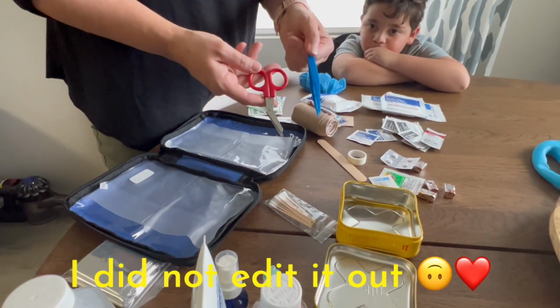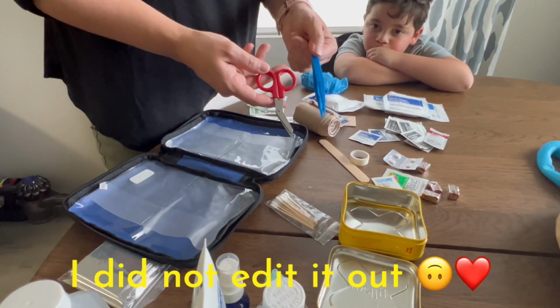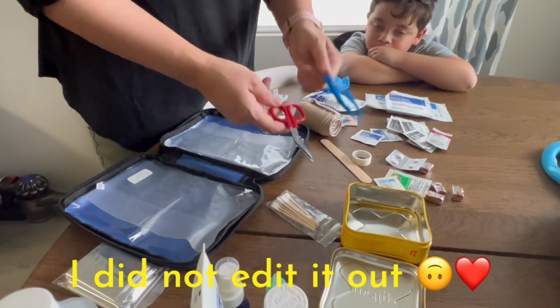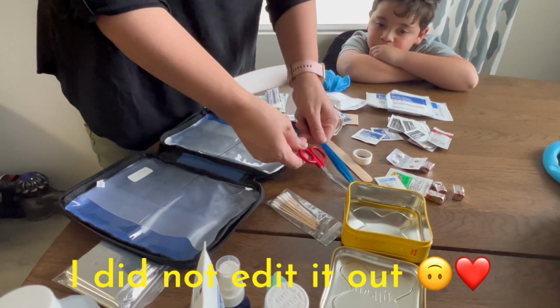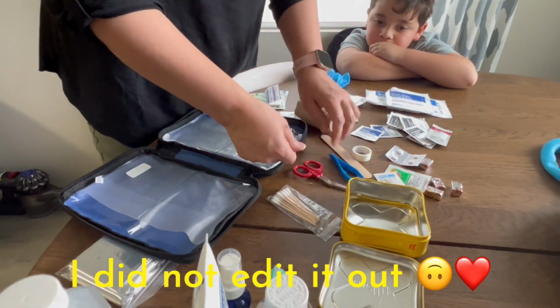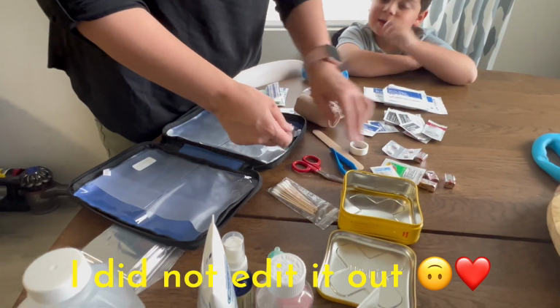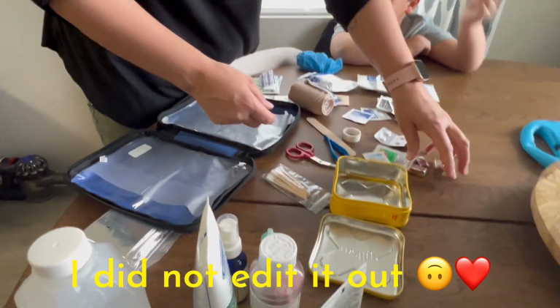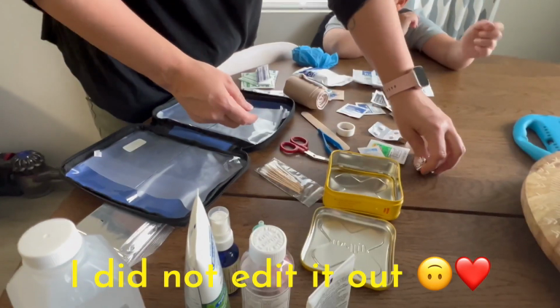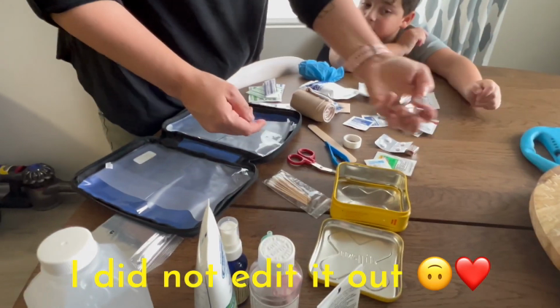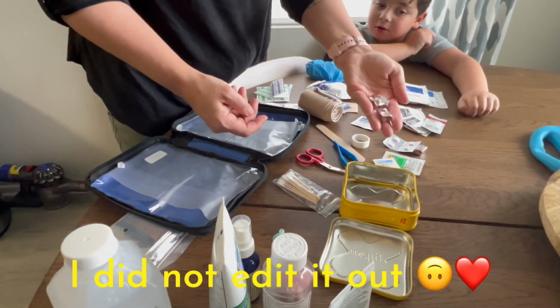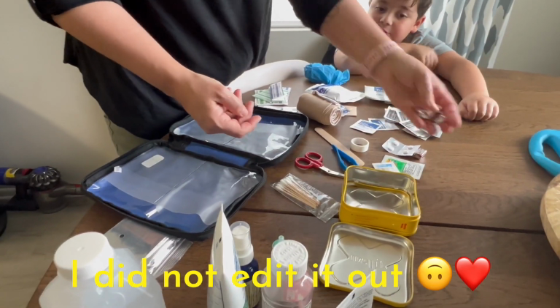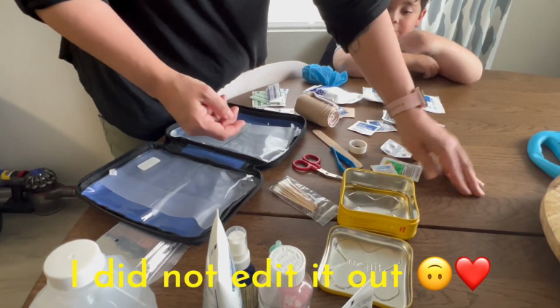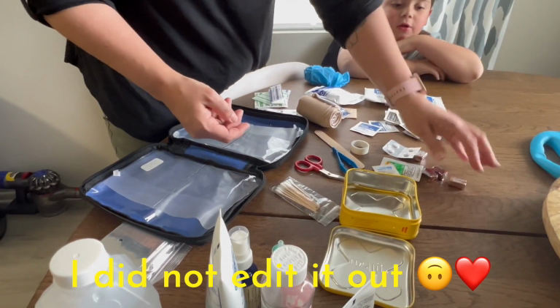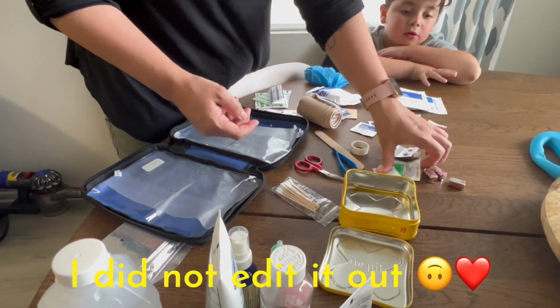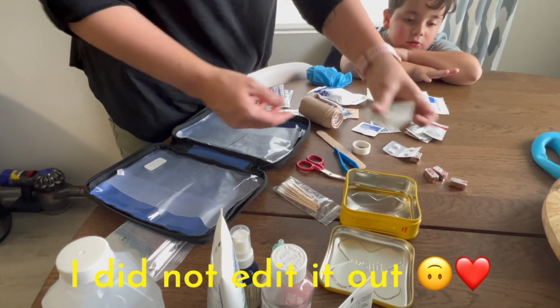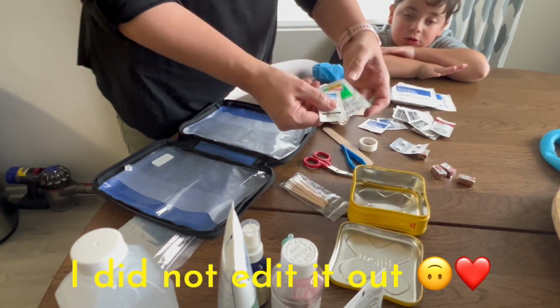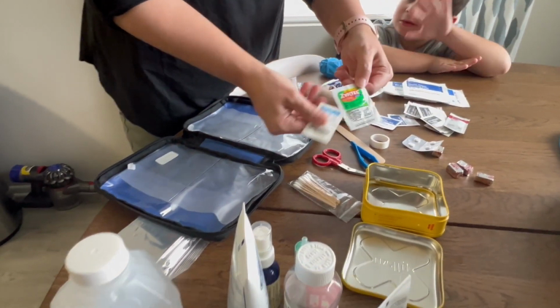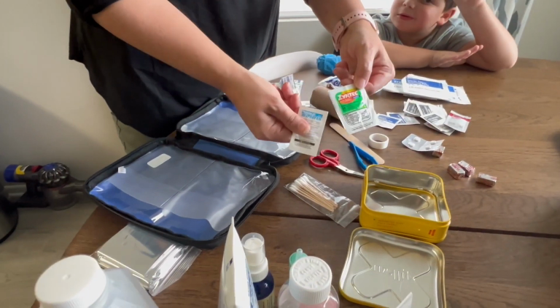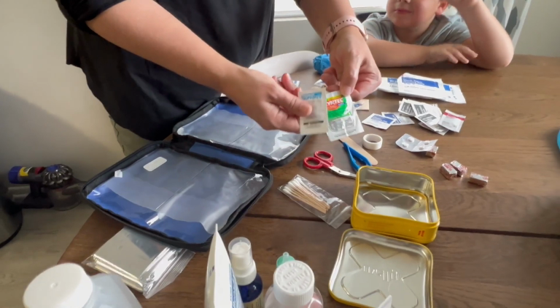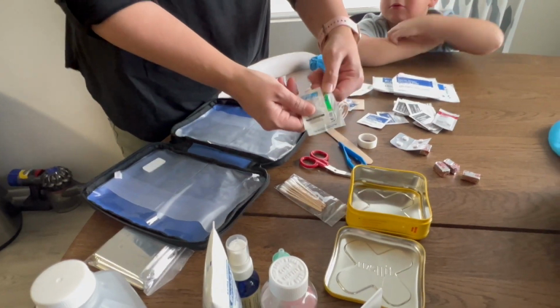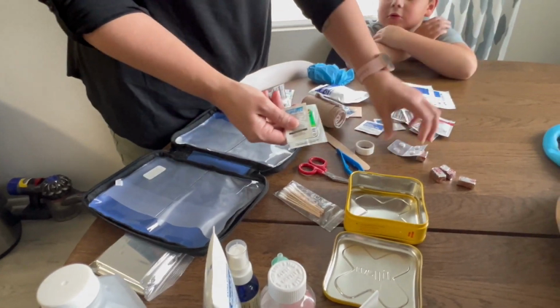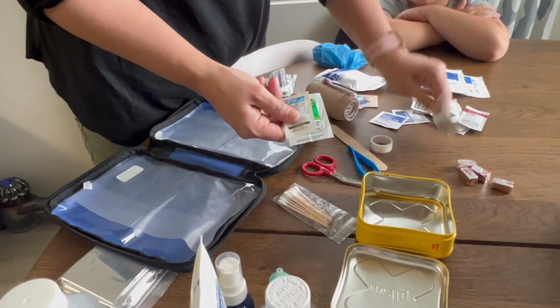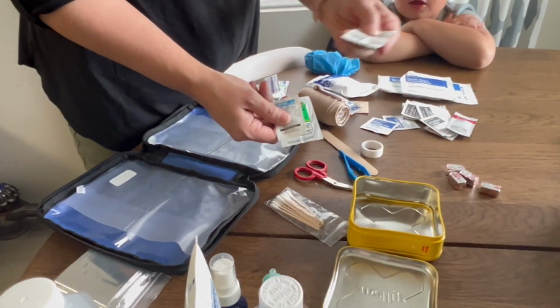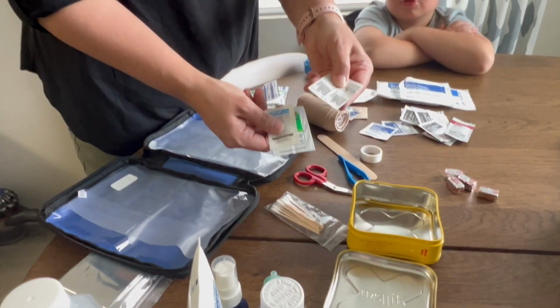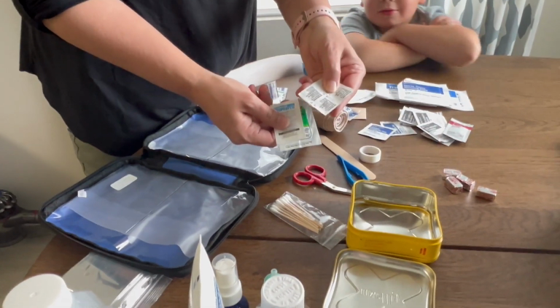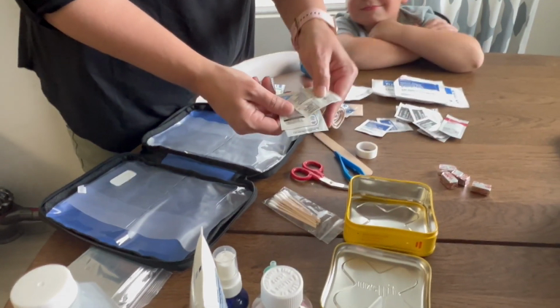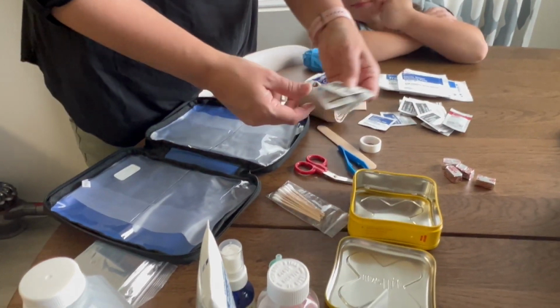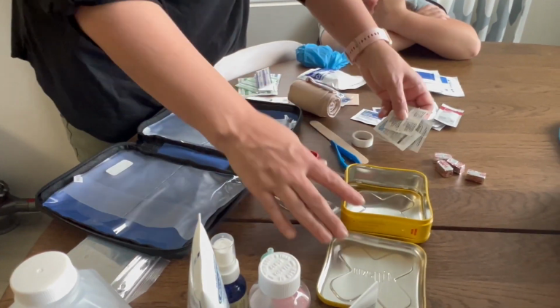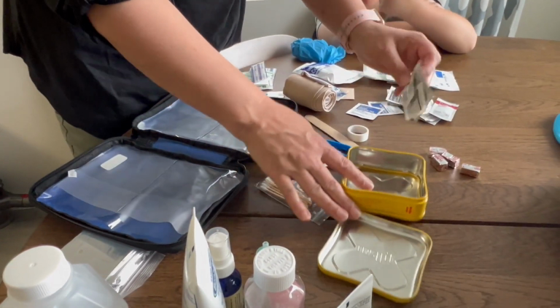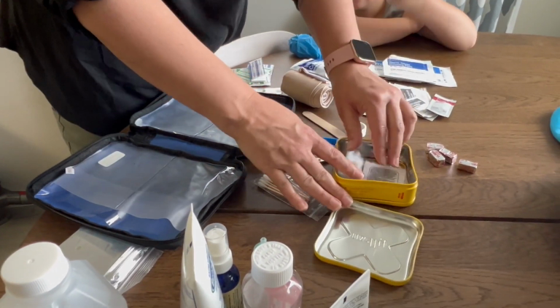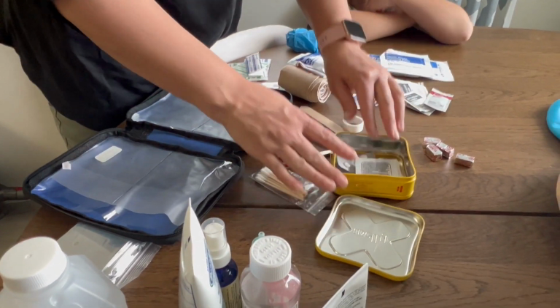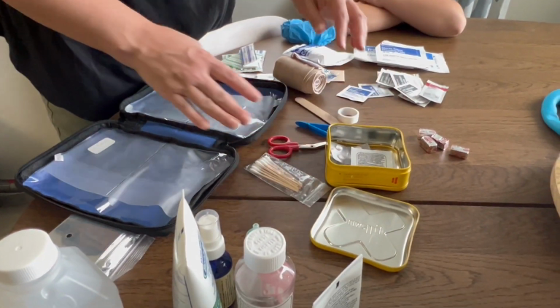Scissors and tweezers — because you never know. Ibuprofen and Zyrtec. And then some motion sickness medication — that's very handy.